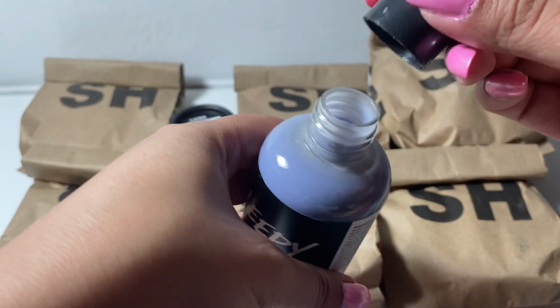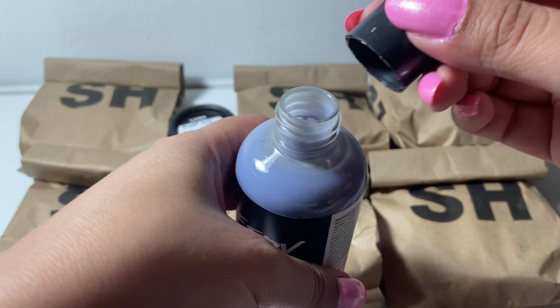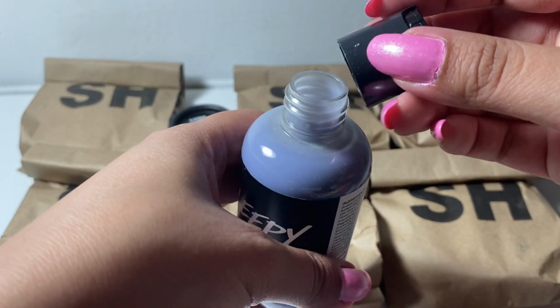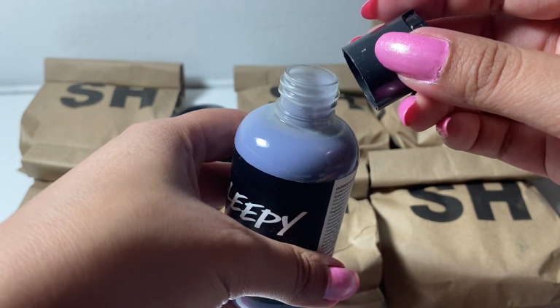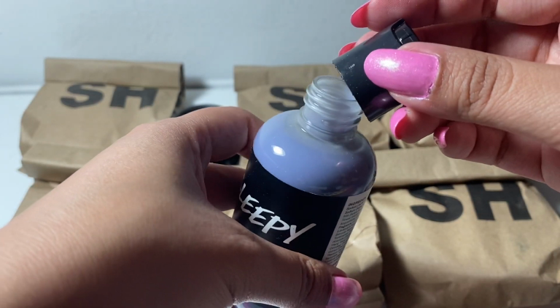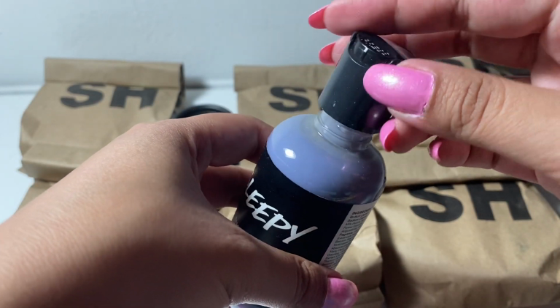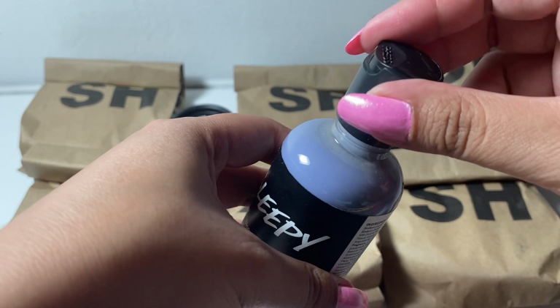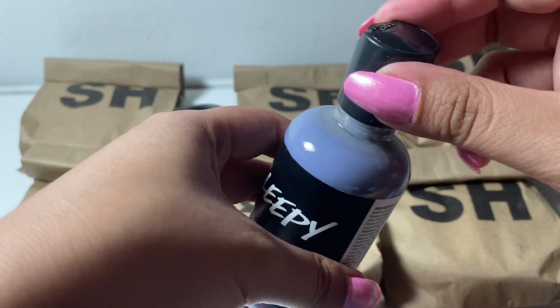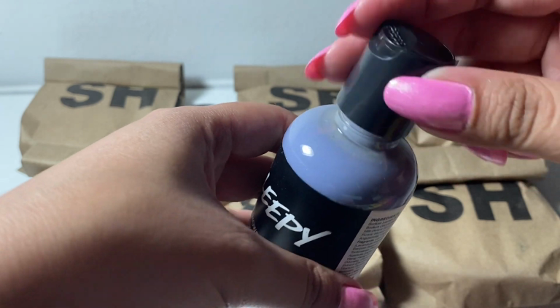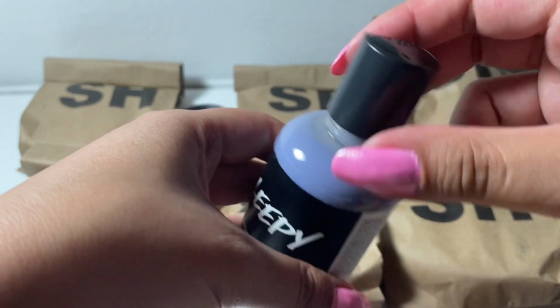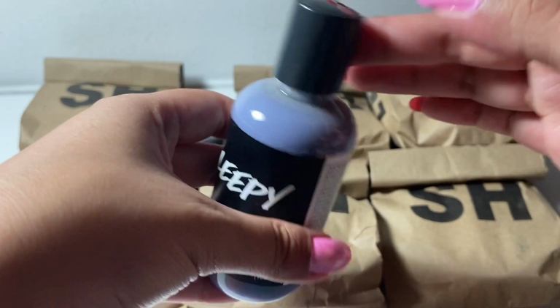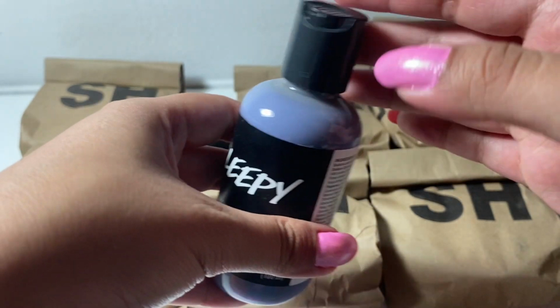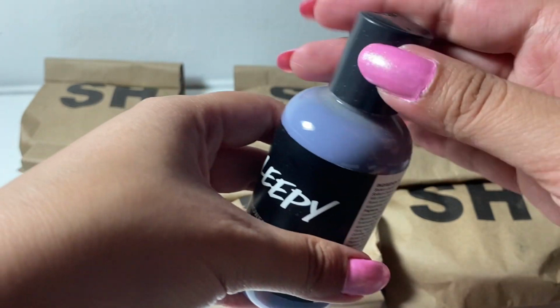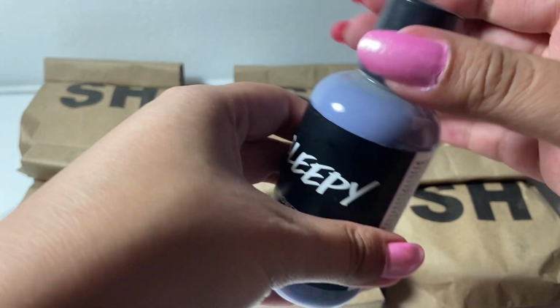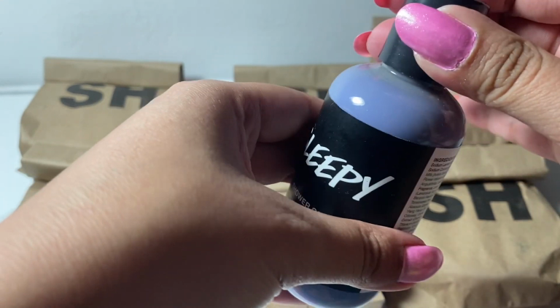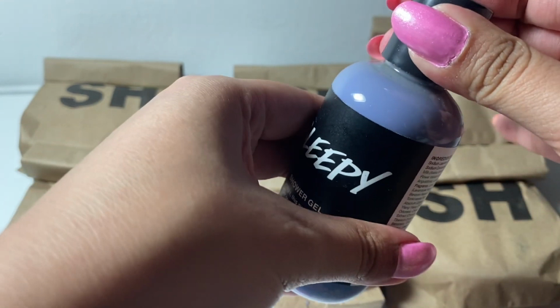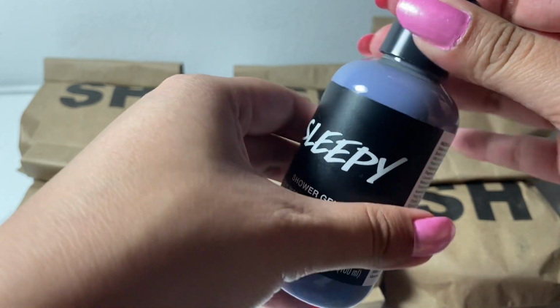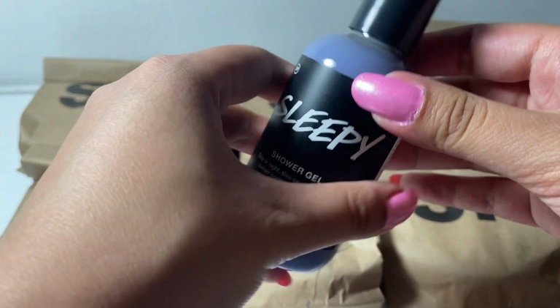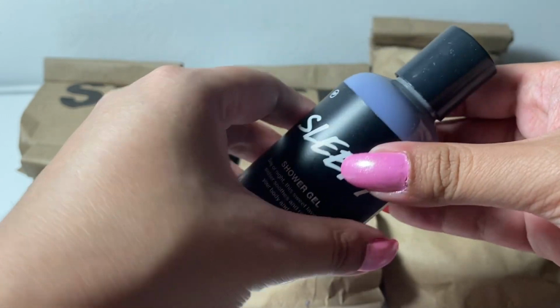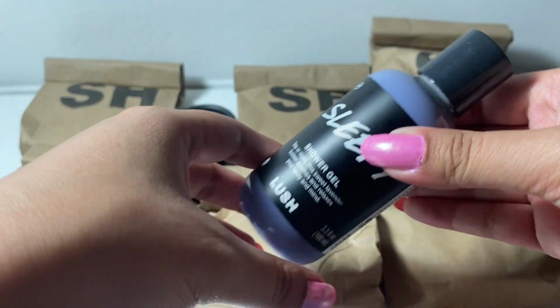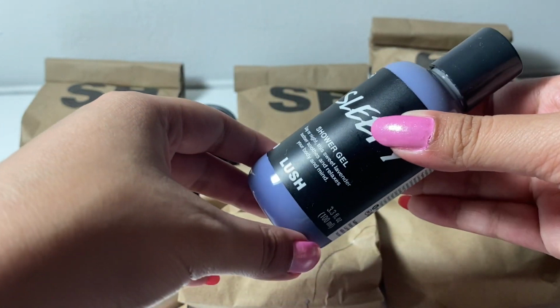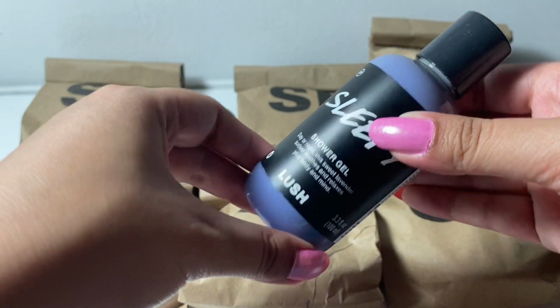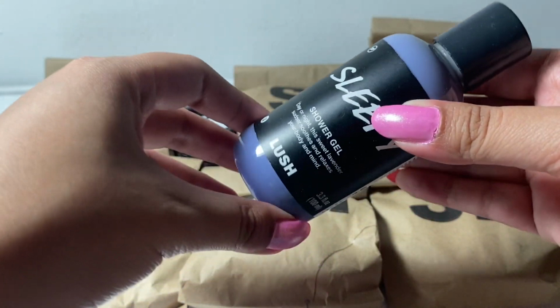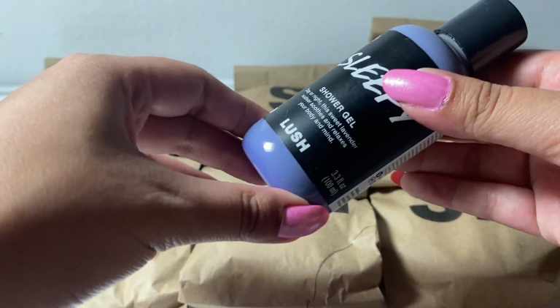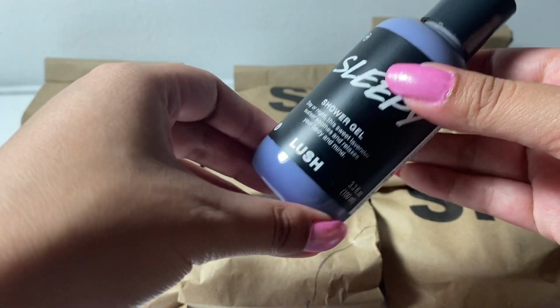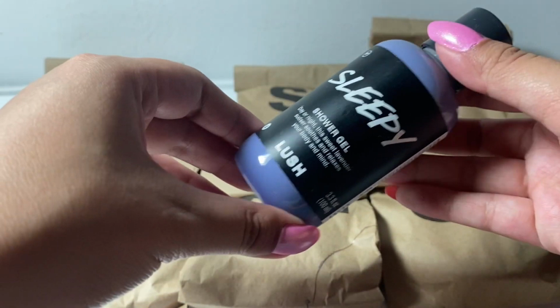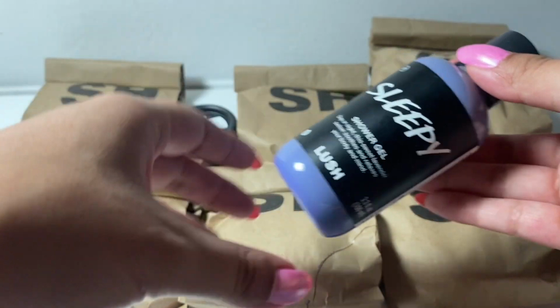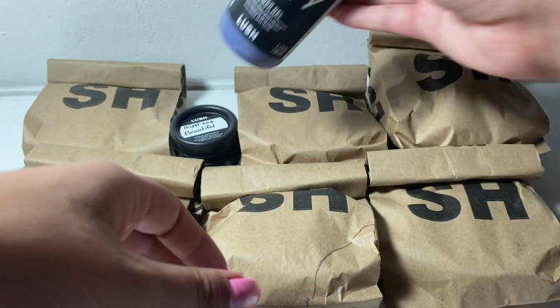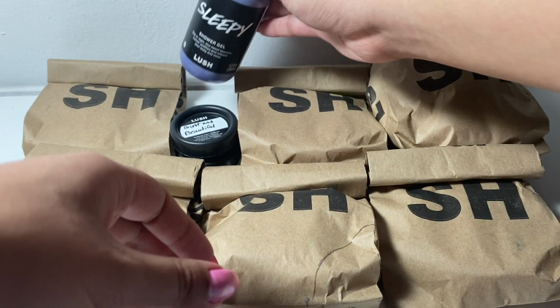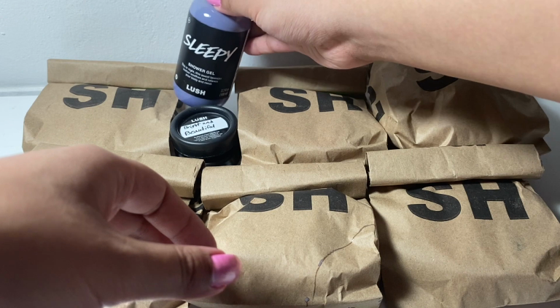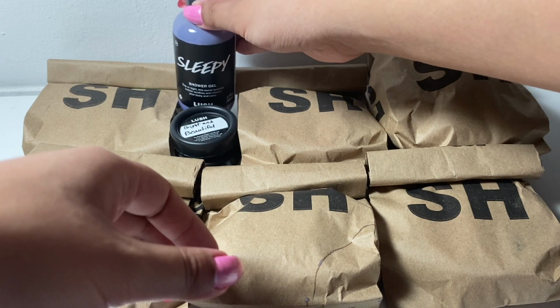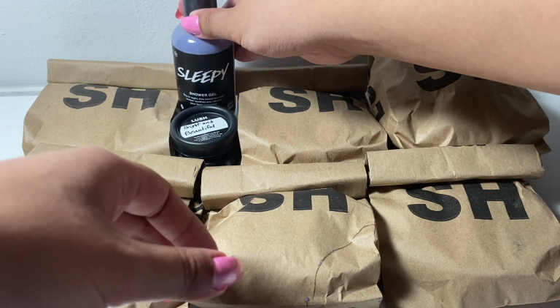It smells very mild. So I think if you're new to Lush, this would be a shower gel that I would recommend, because it doesn't surprise. It's something that I think anyone would like.